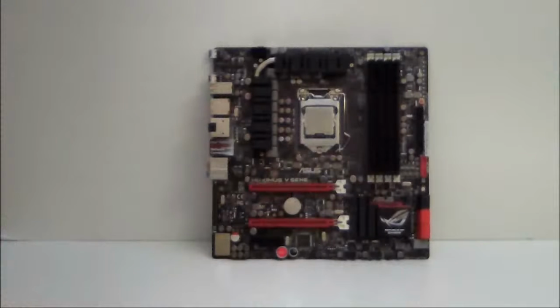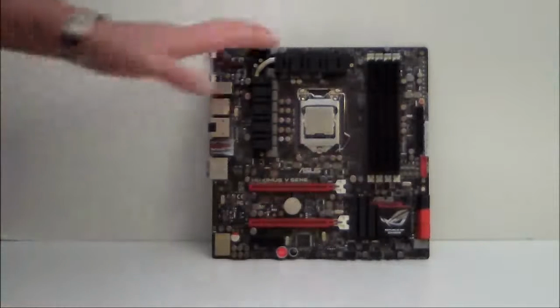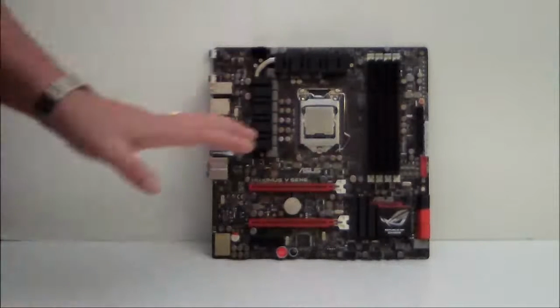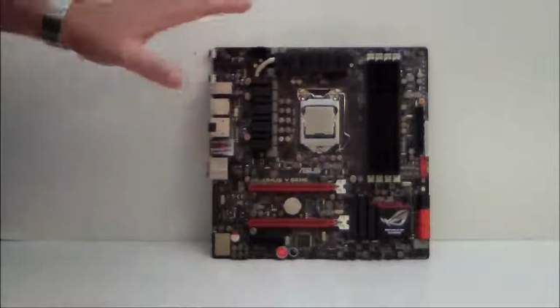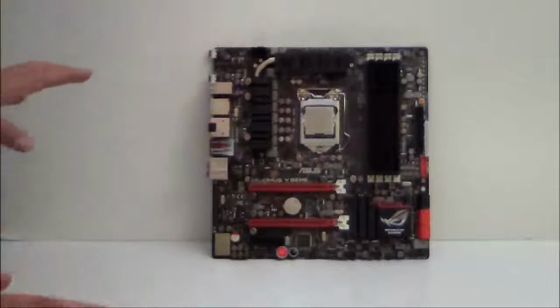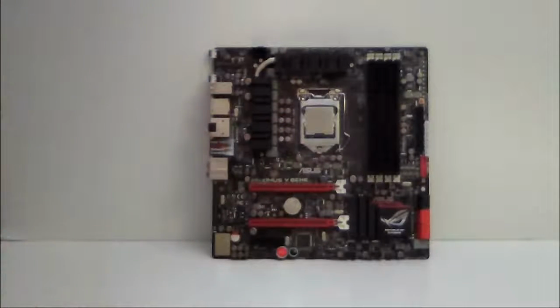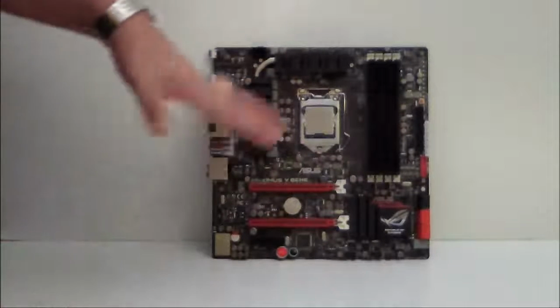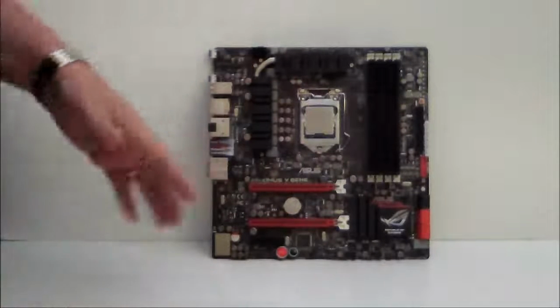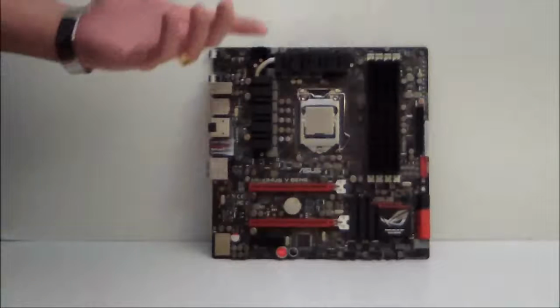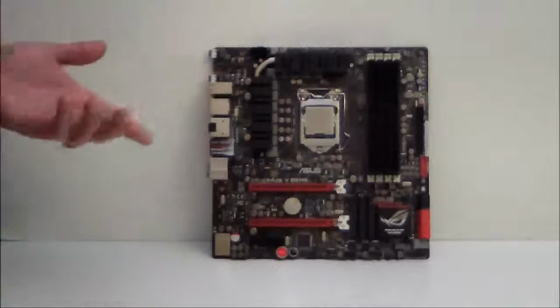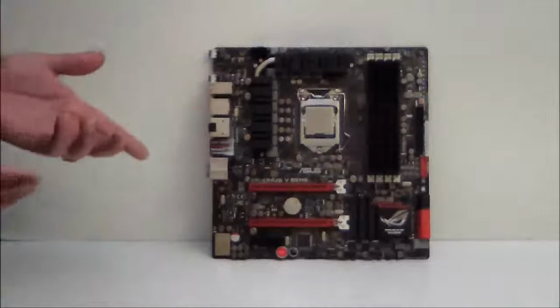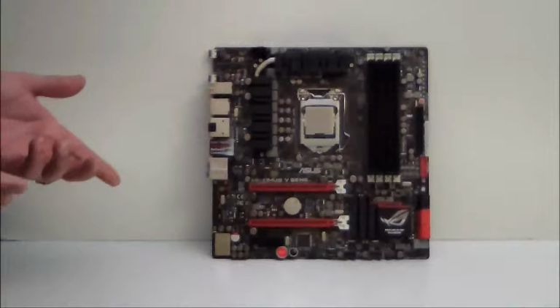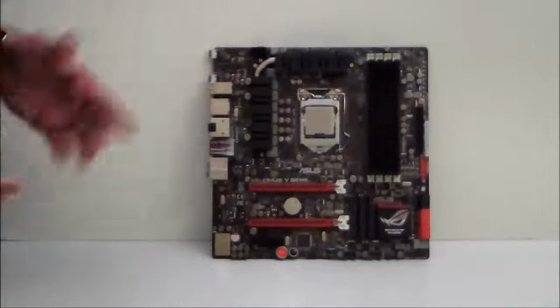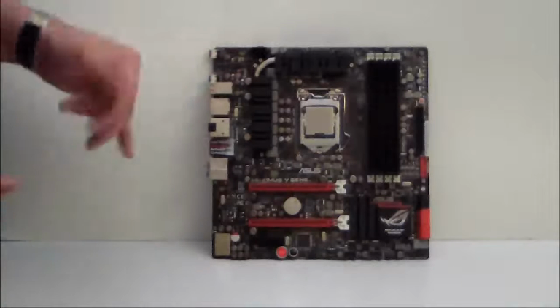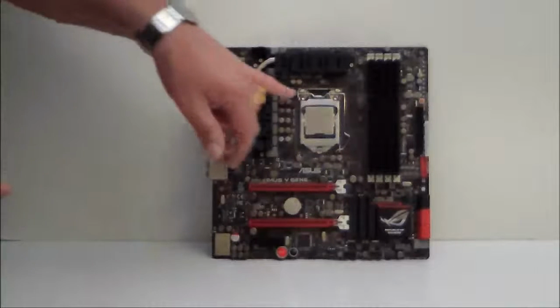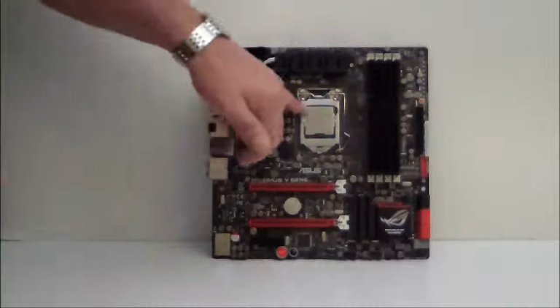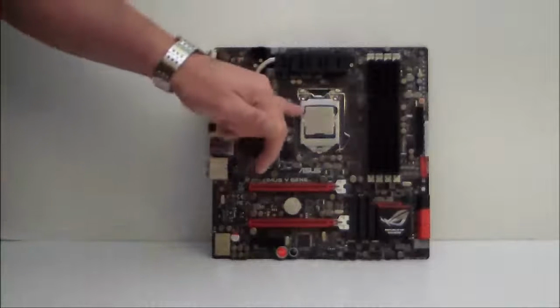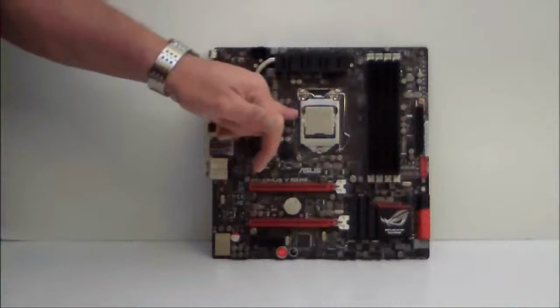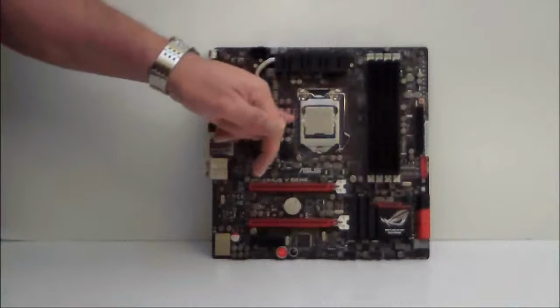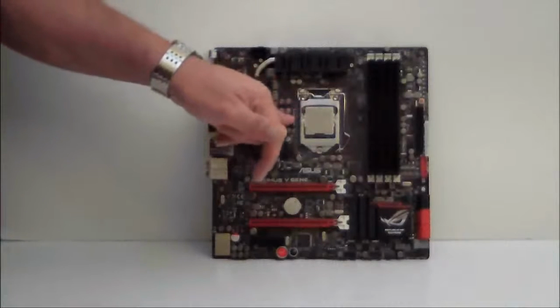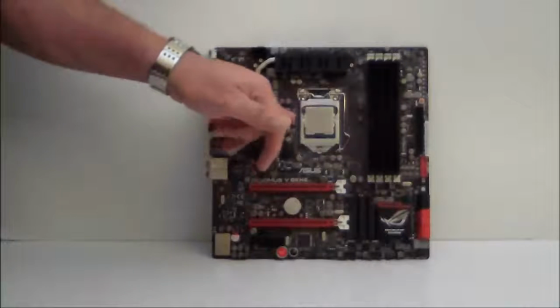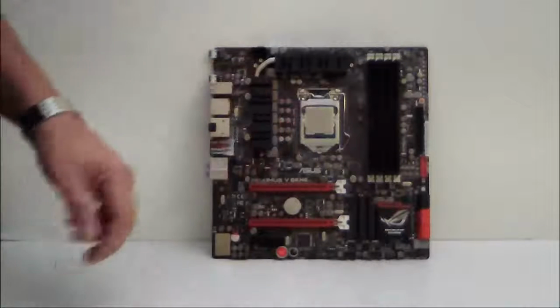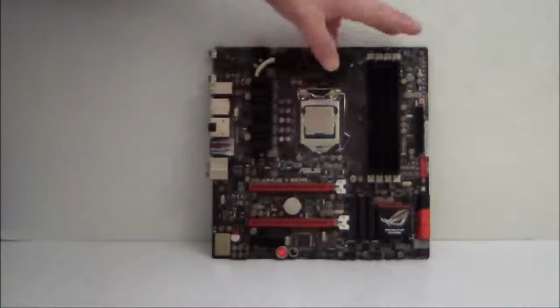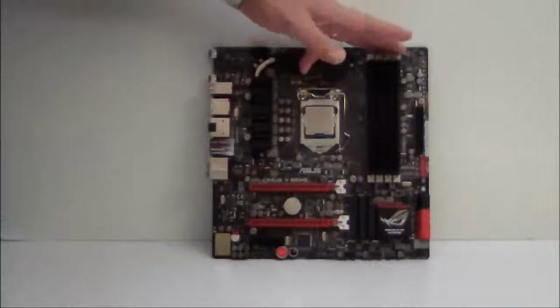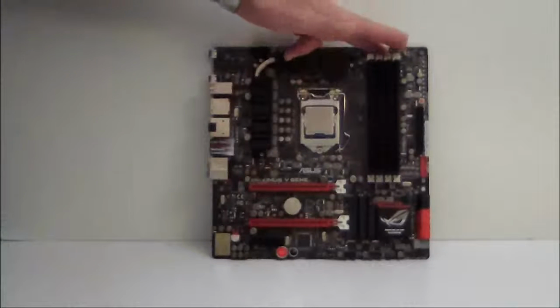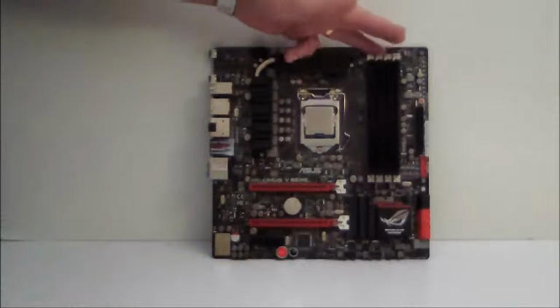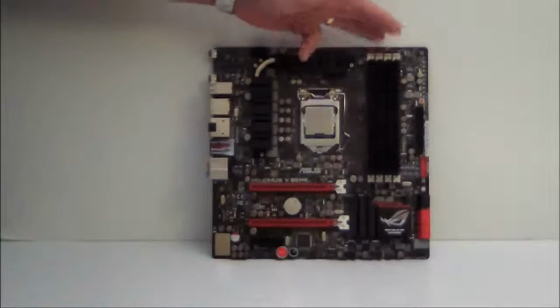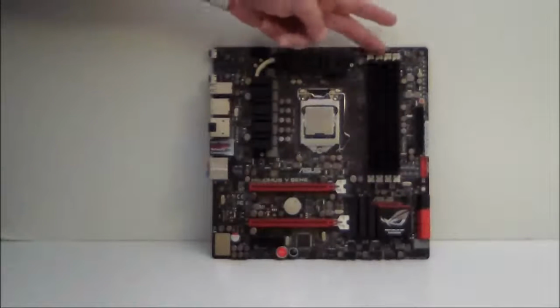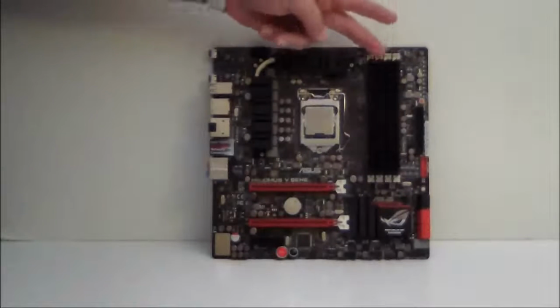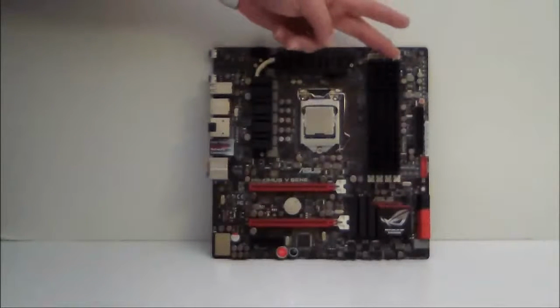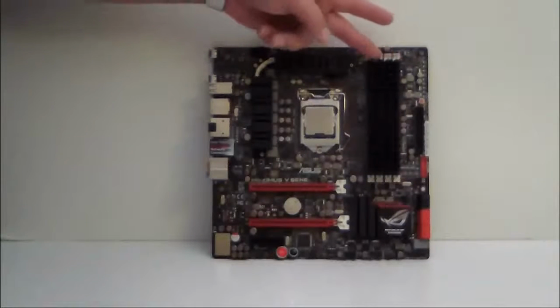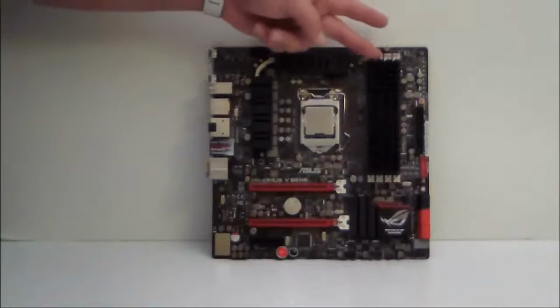Of course, socket LGA1155, Ivy Bridge processor. Up to 32 gigabytes of DDR dual-channel RAM.